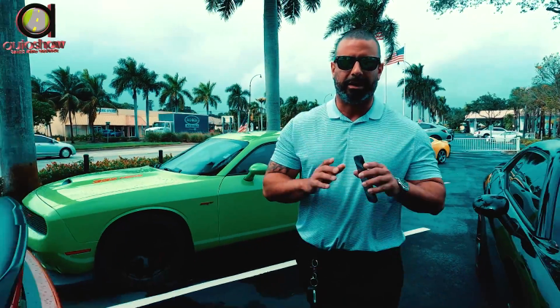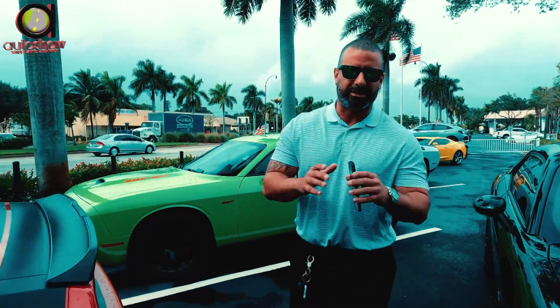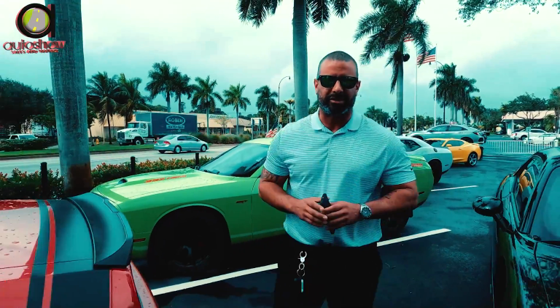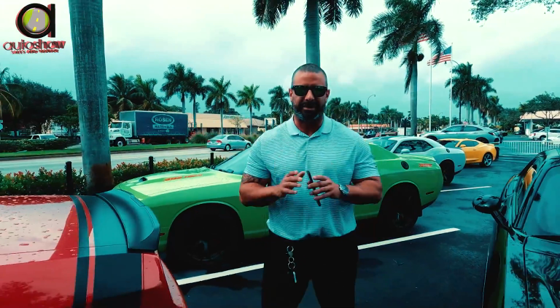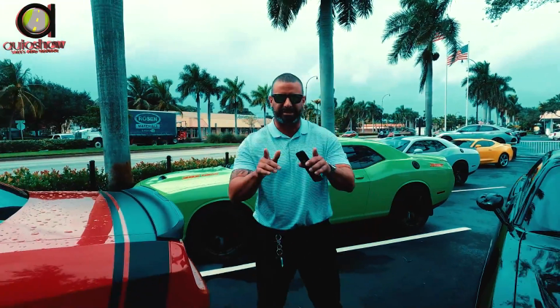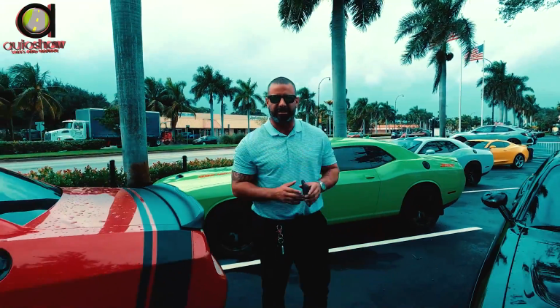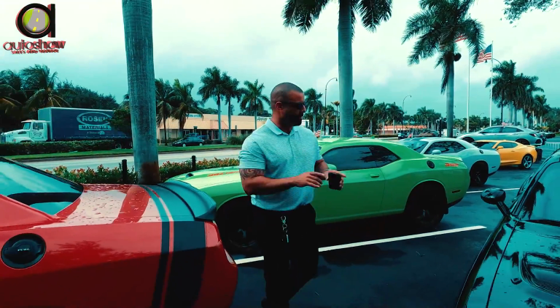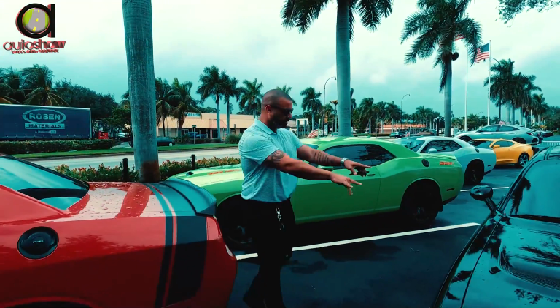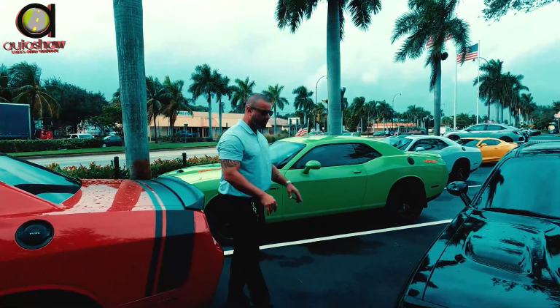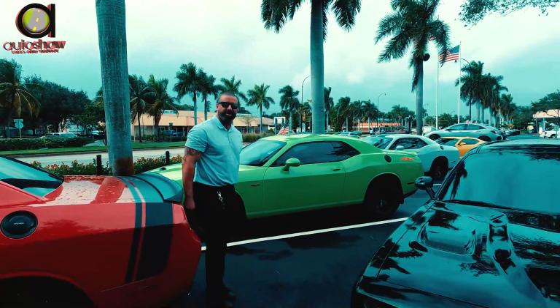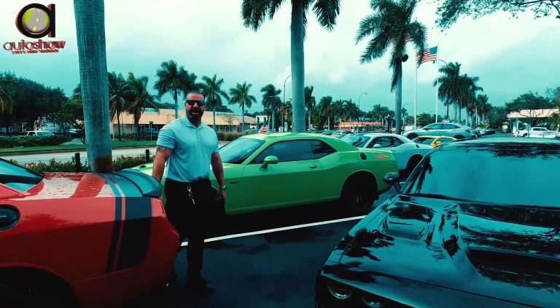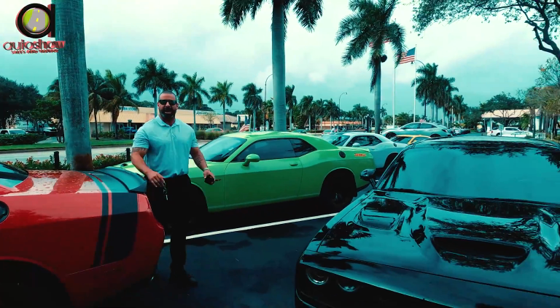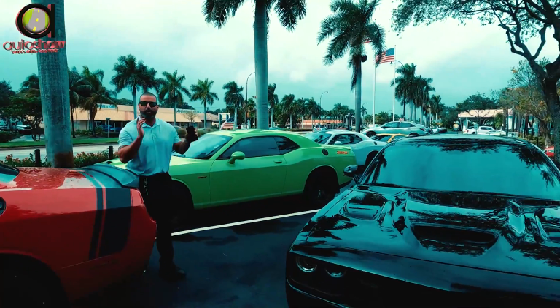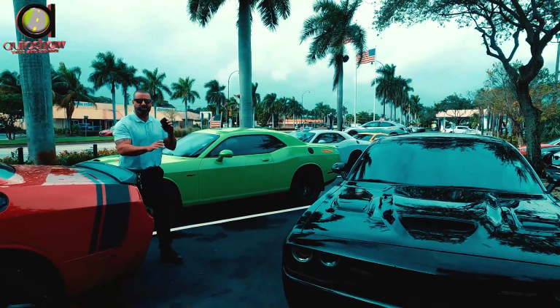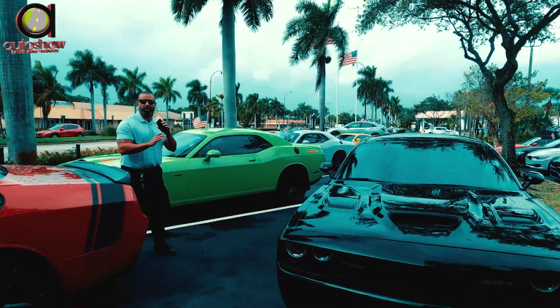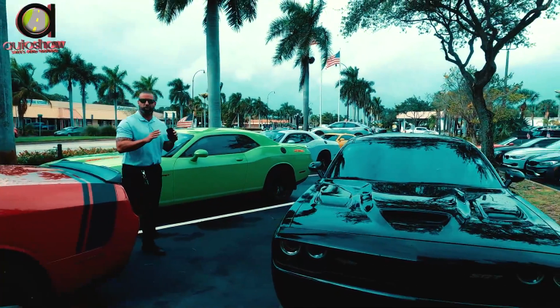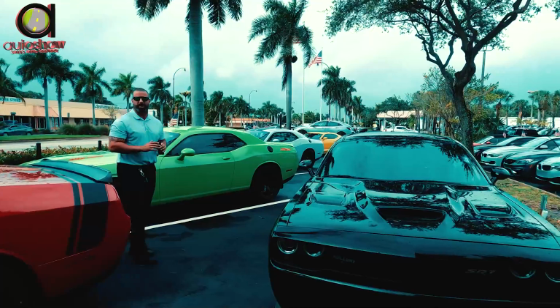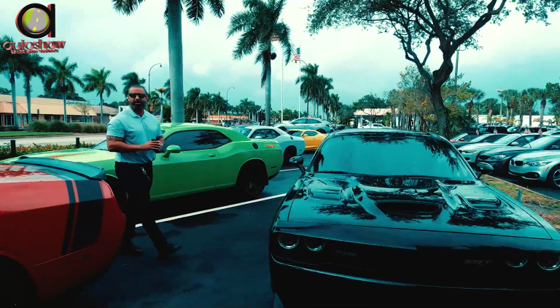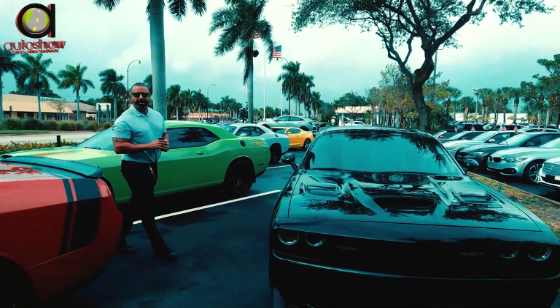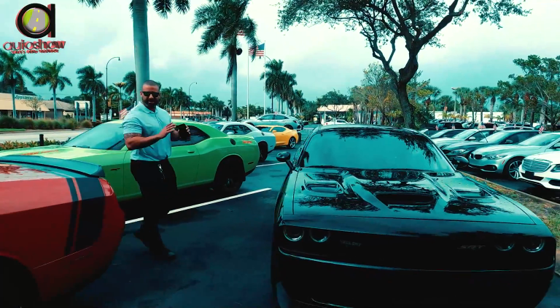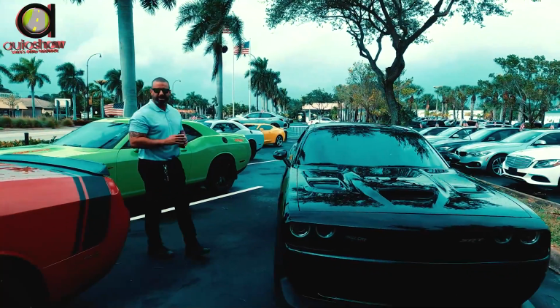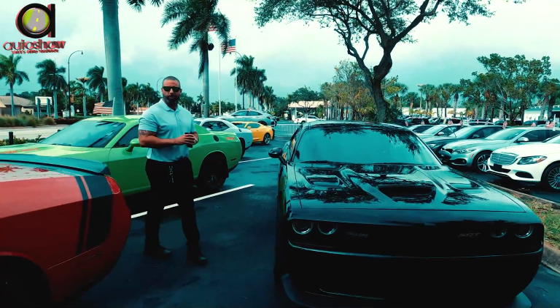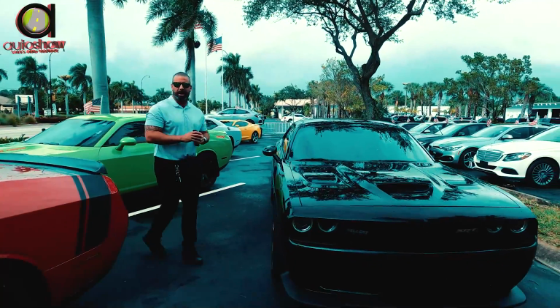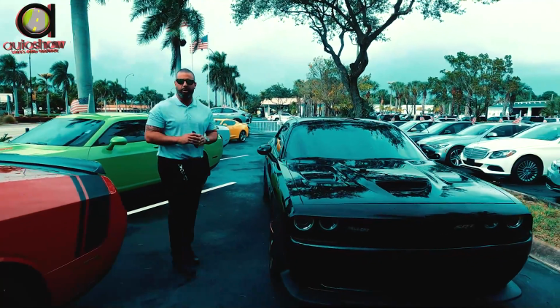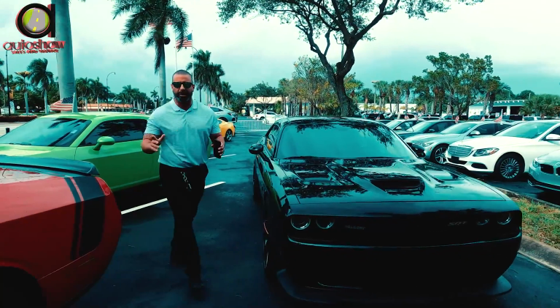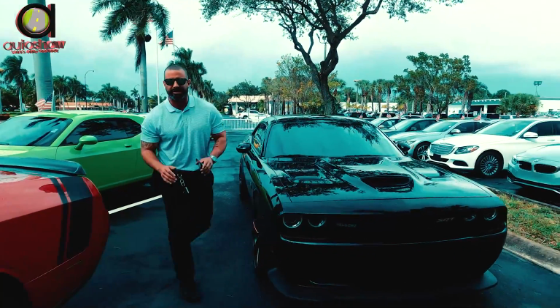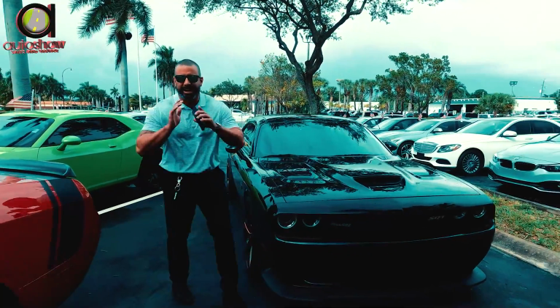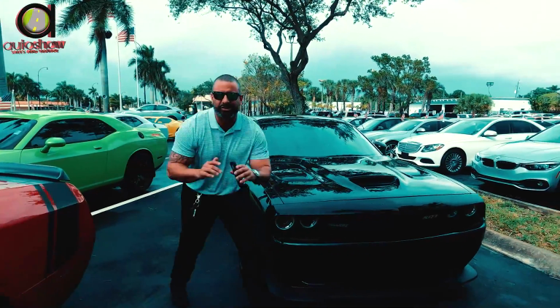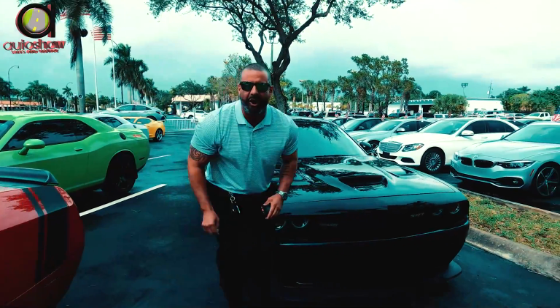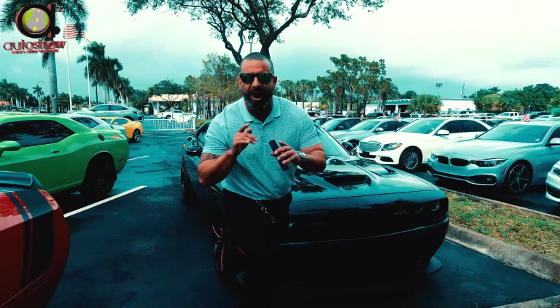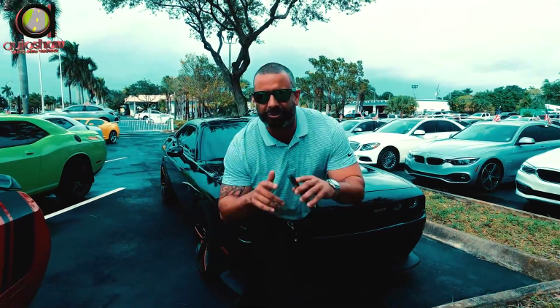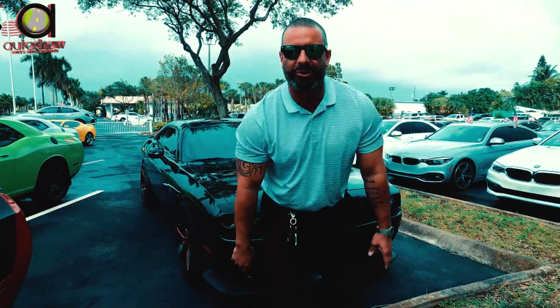But let me tell you something, if that's not enough, look what we have here. Hellcat, over 700 horsepower. If that's not enough horsepower, what is? Give us a call. Auto Show.